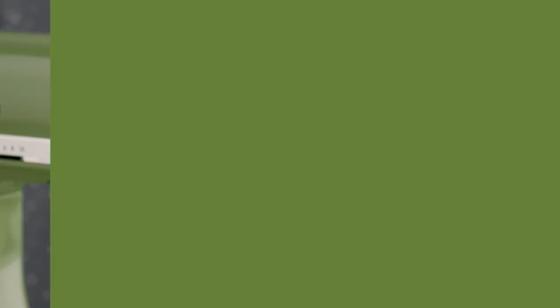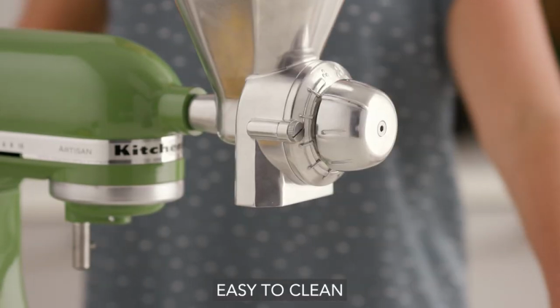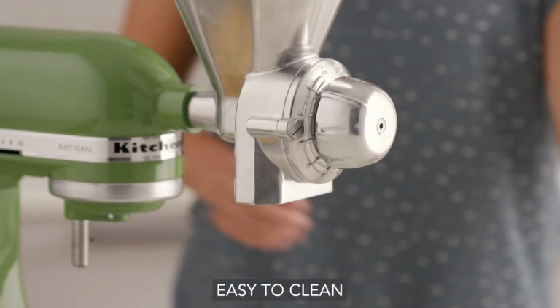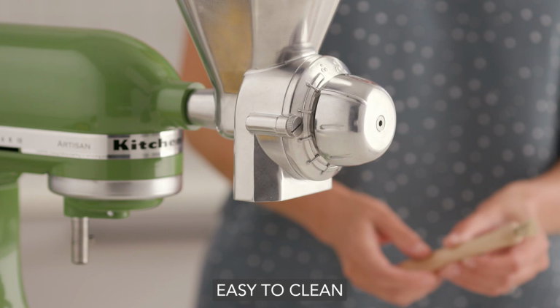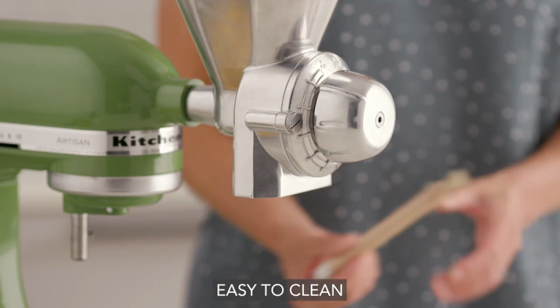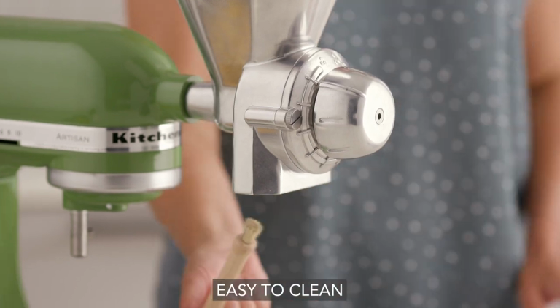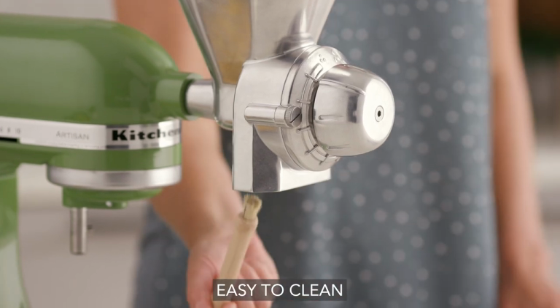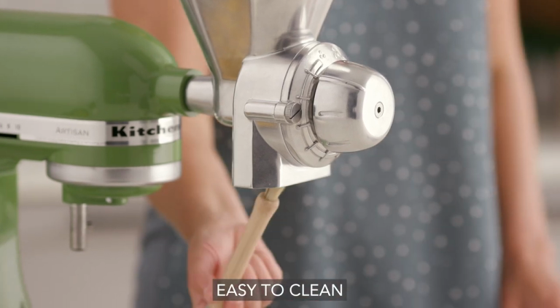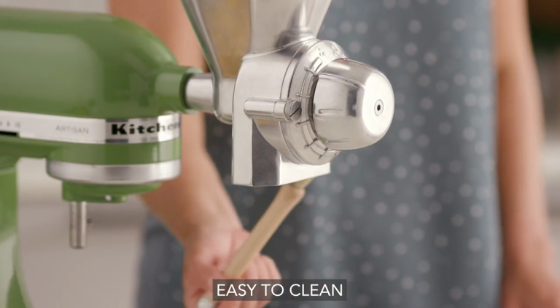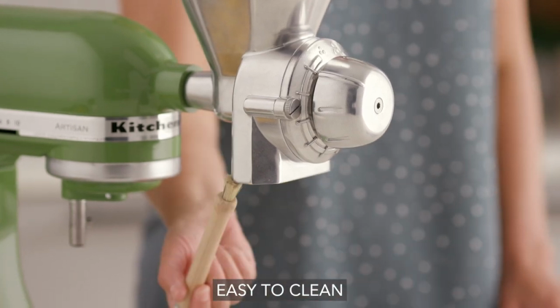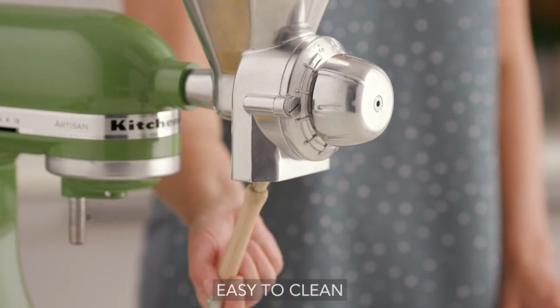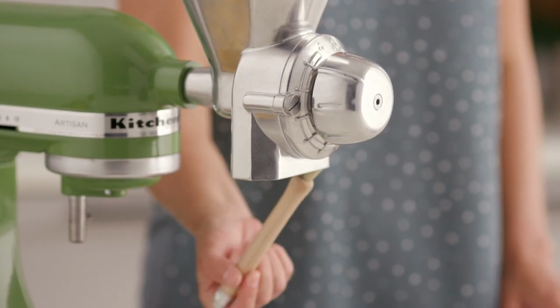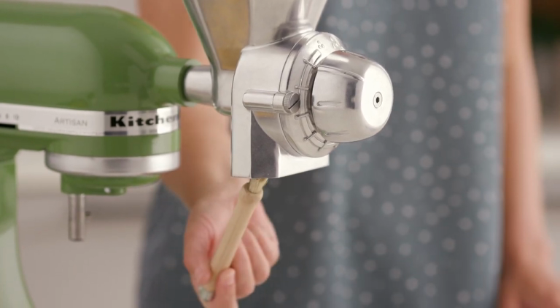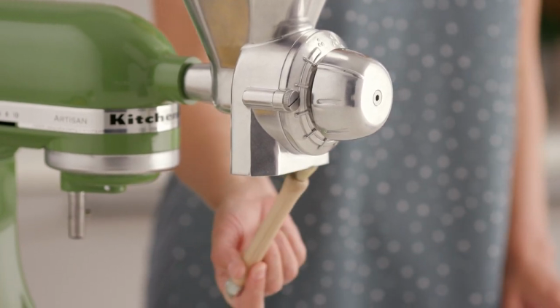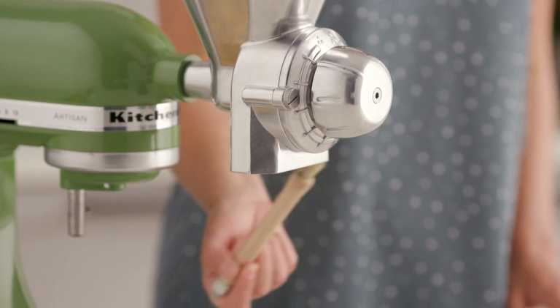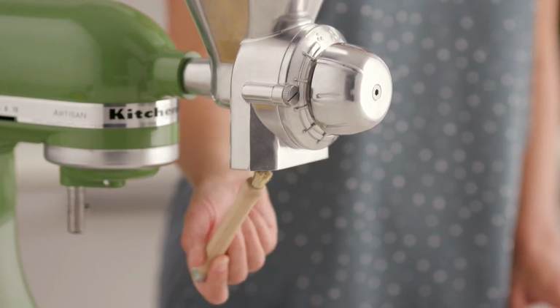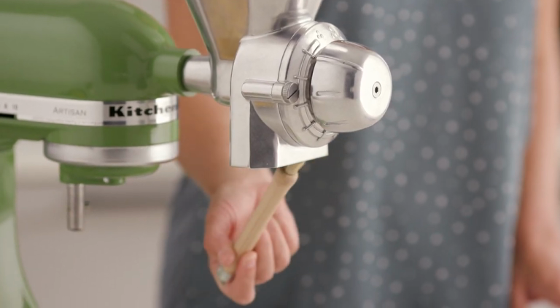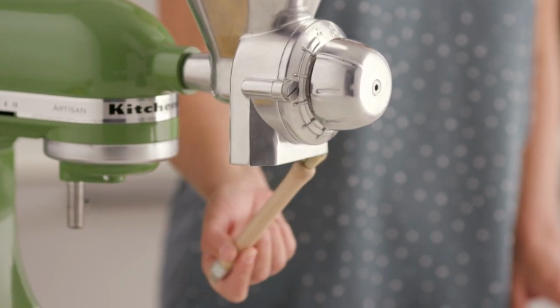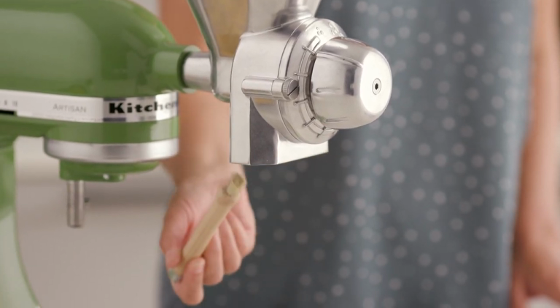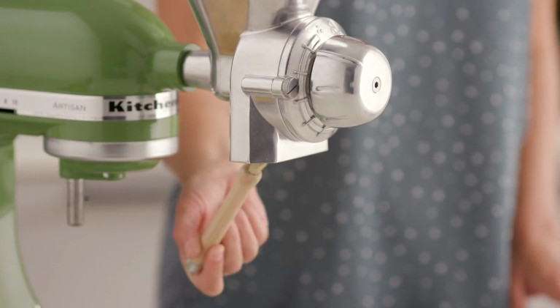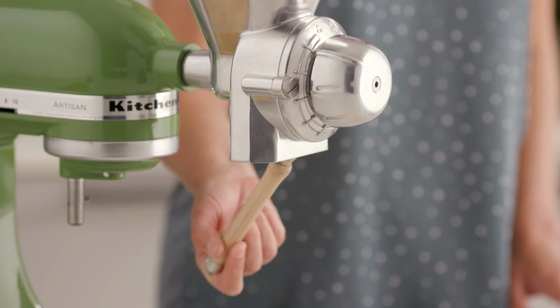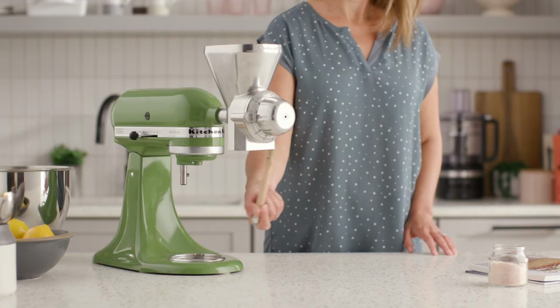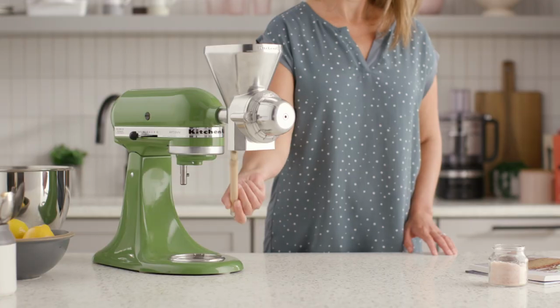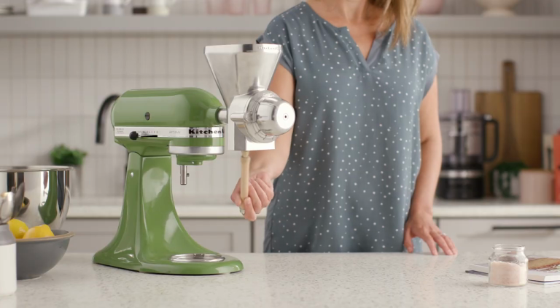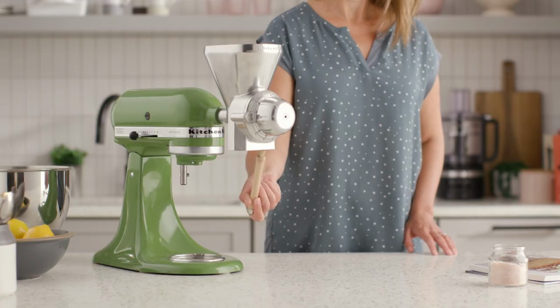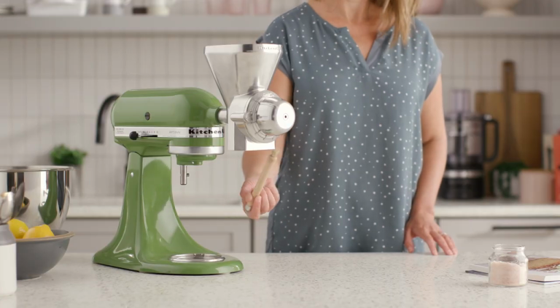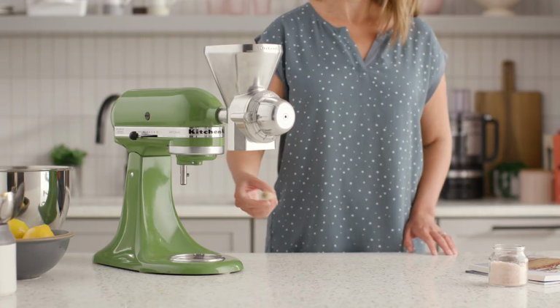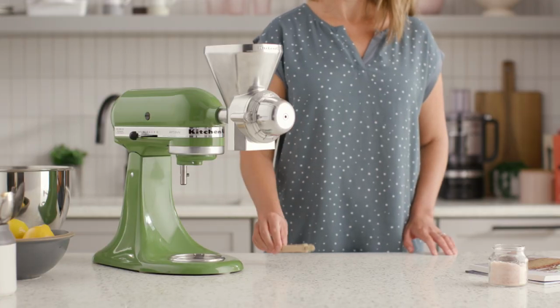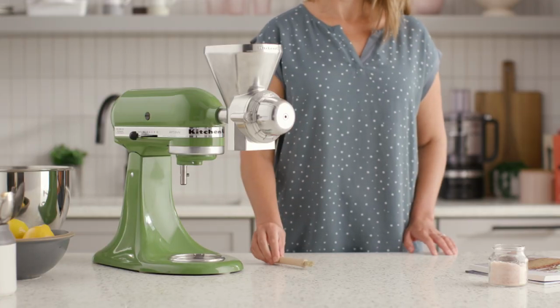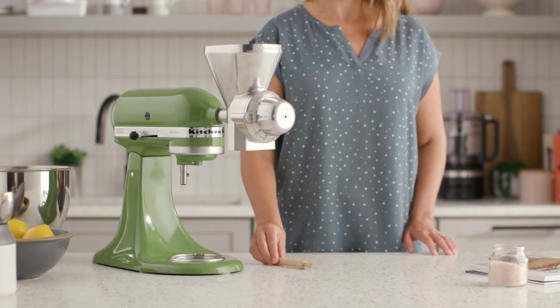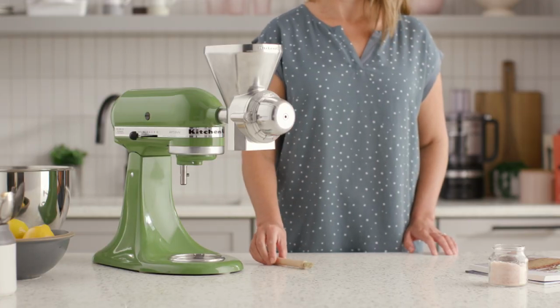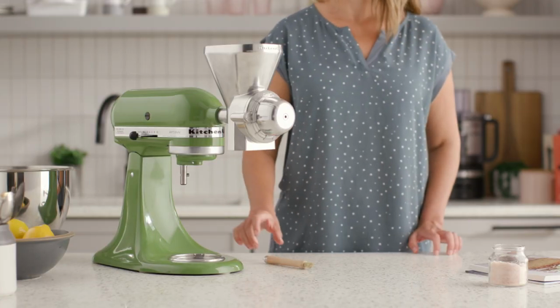The grain mill is easy to clean. Simply use the provided cleaning brush as you transition between different grains and after each use to keep your mill in great condition.